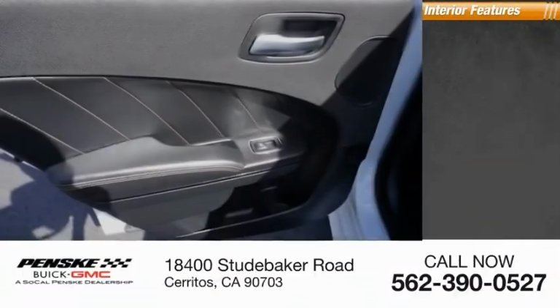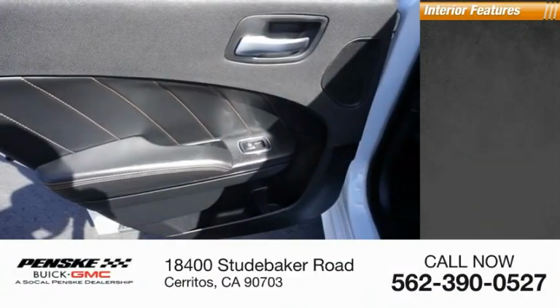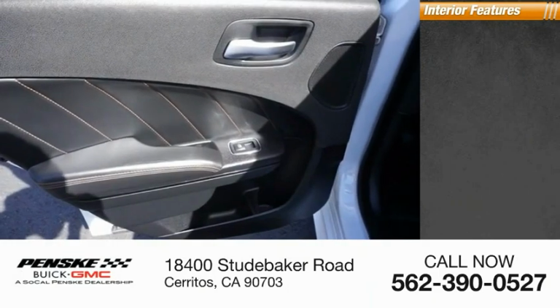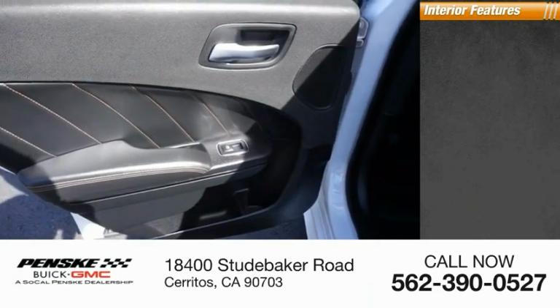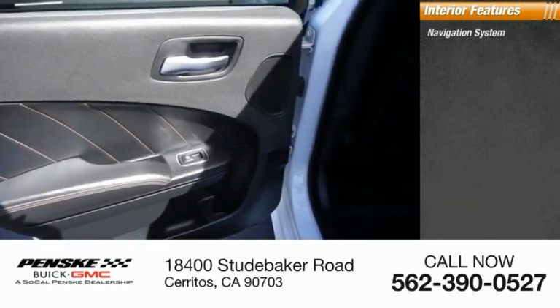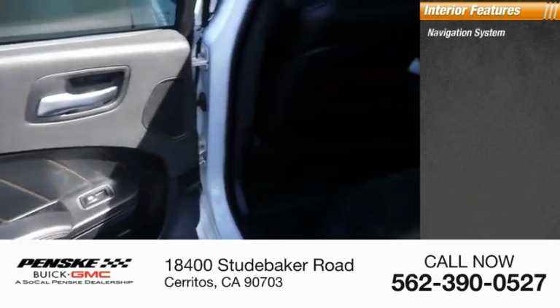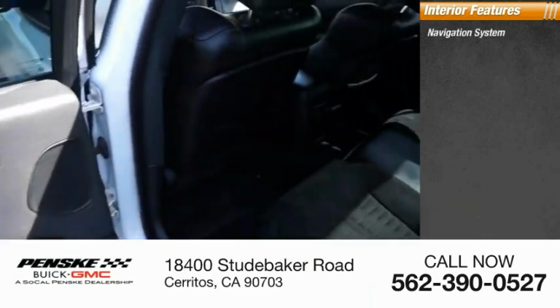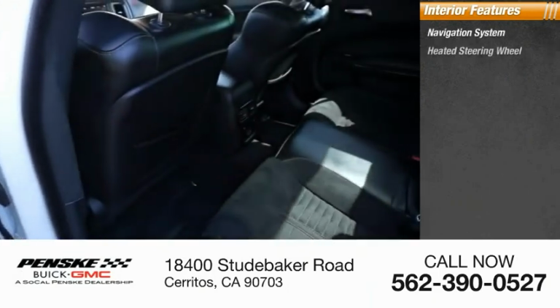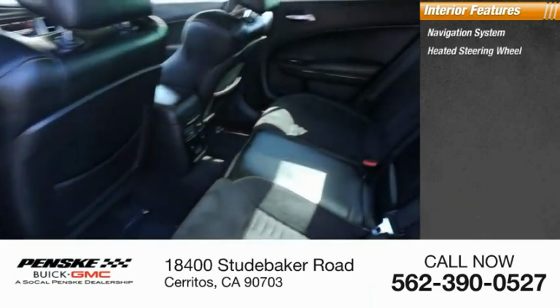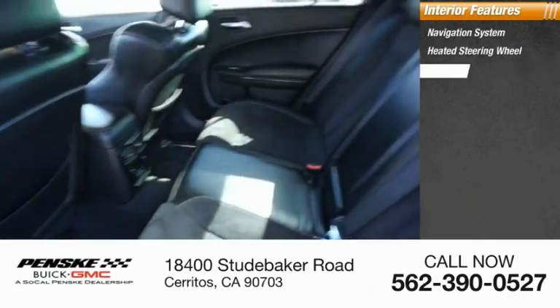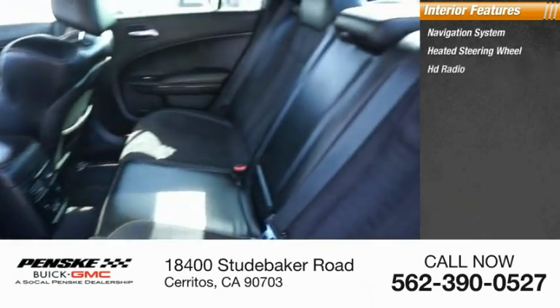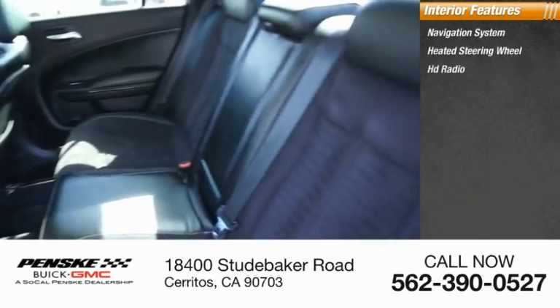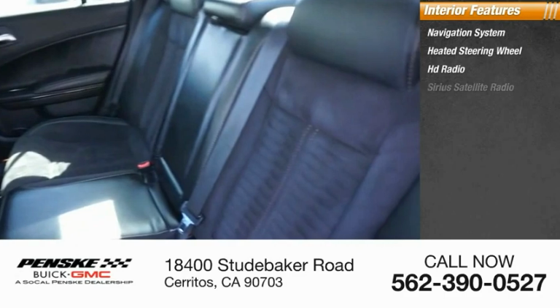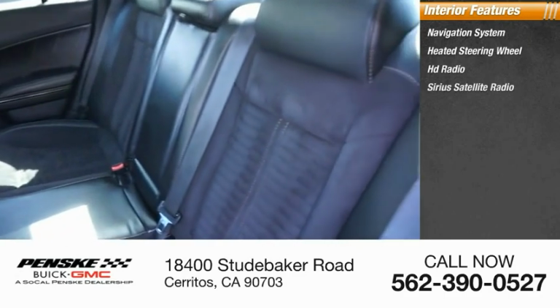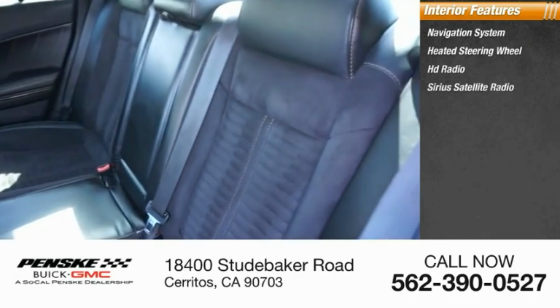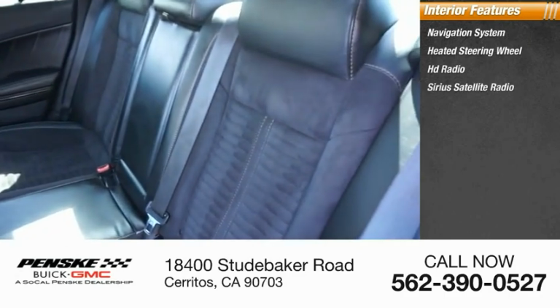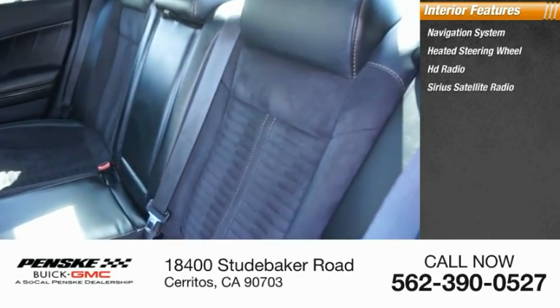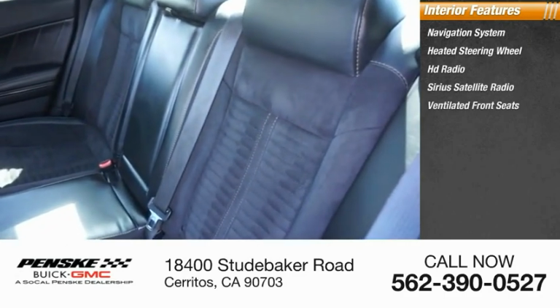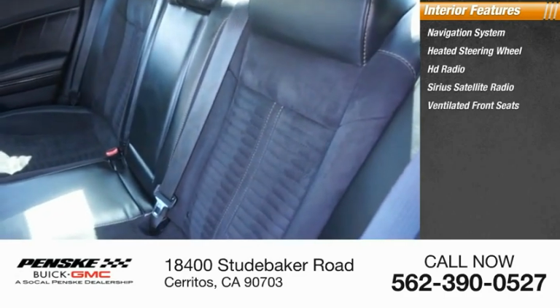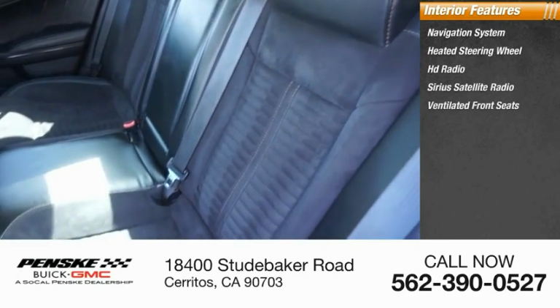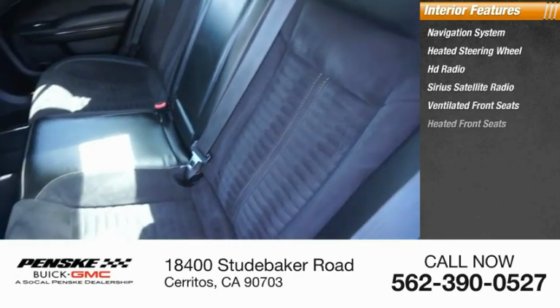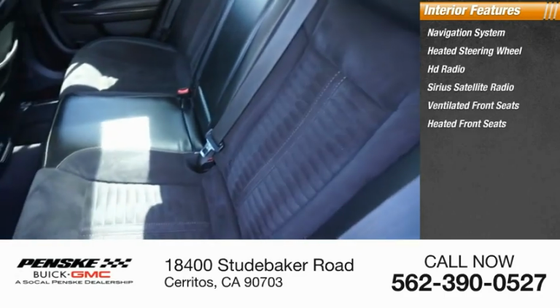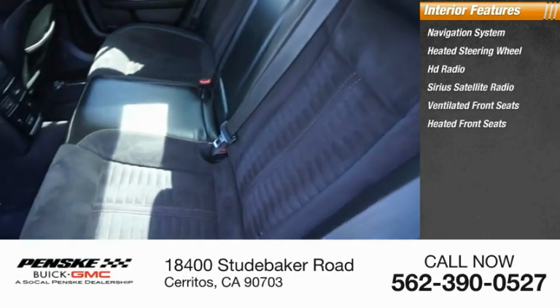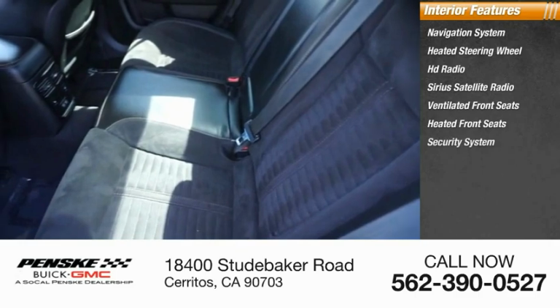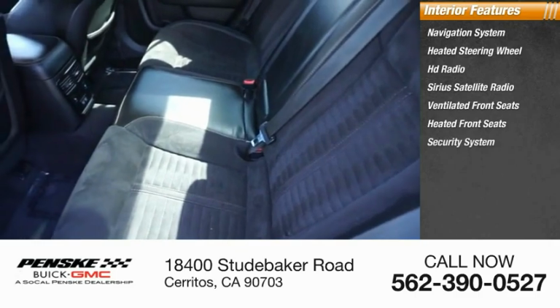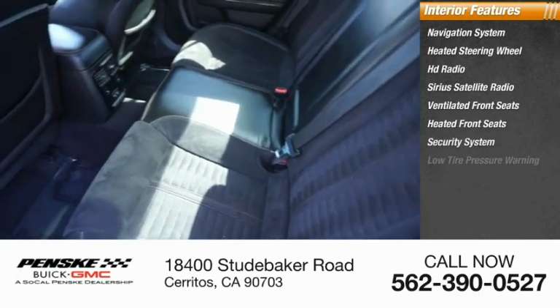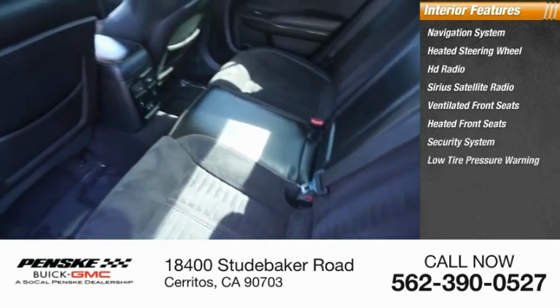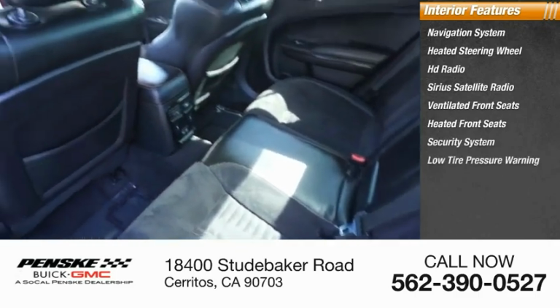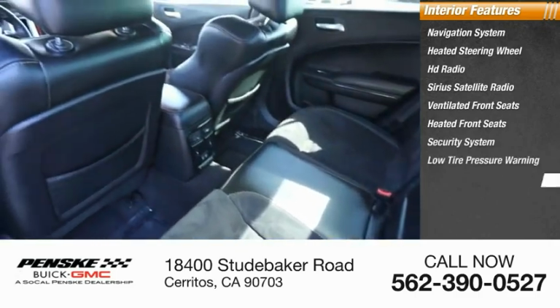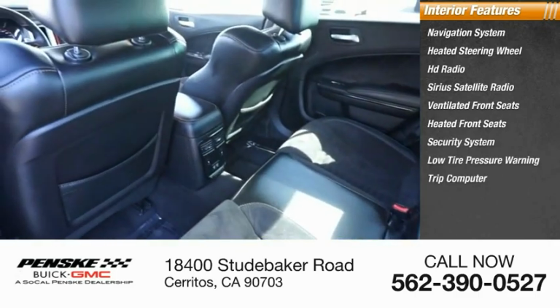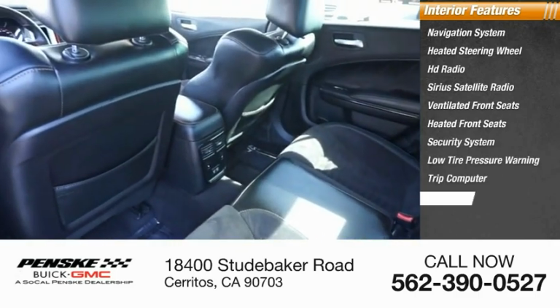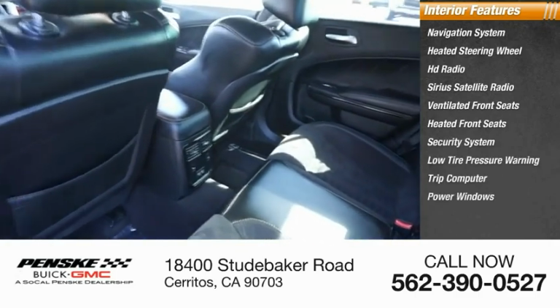Inside you'll find navigation system, heated steering wheel, HD radio, Sirius satellite radio, ventilated front seats, heated front seats, security system, low tire pressure warning, trip computer, power windows.